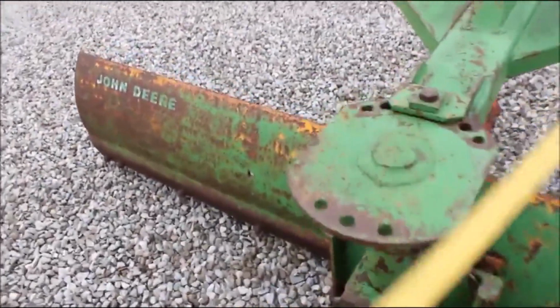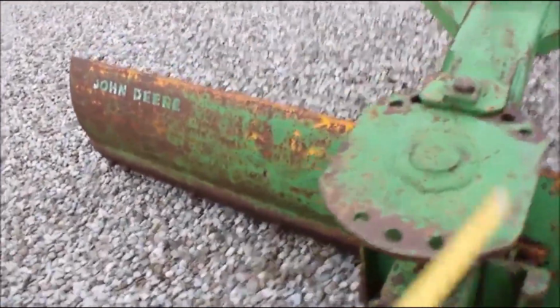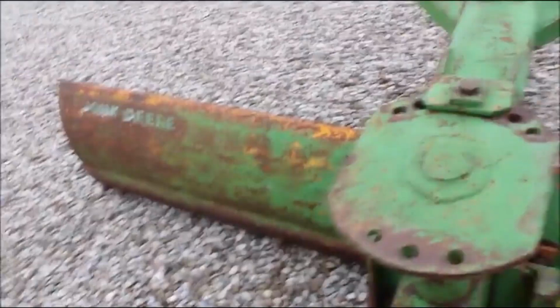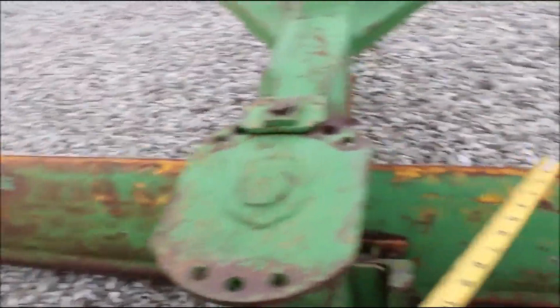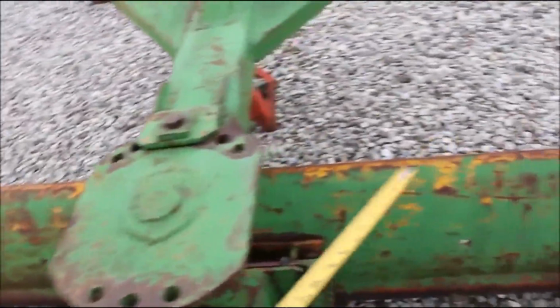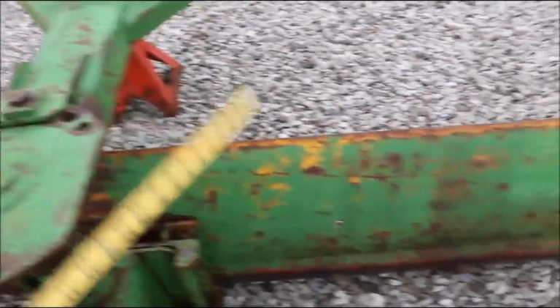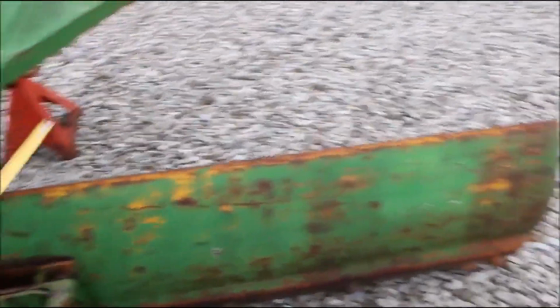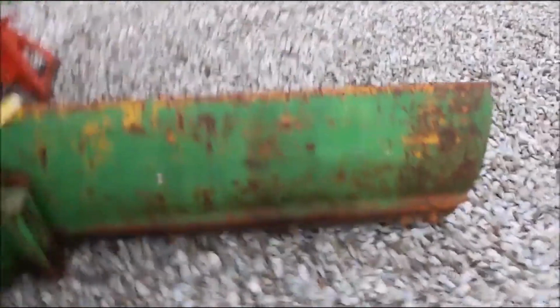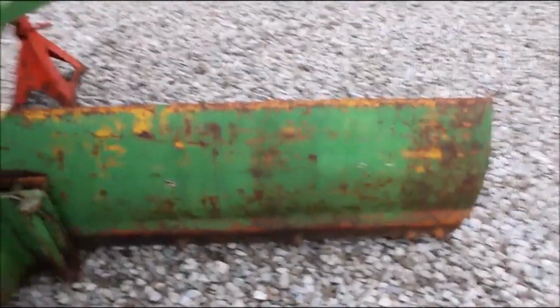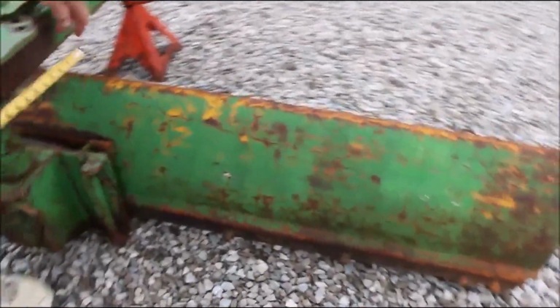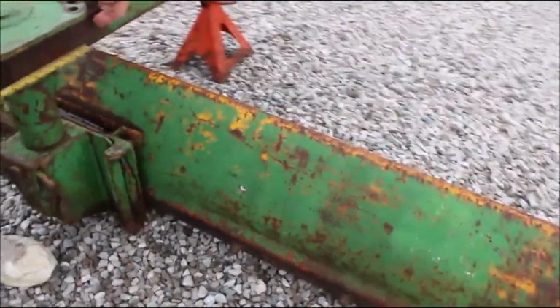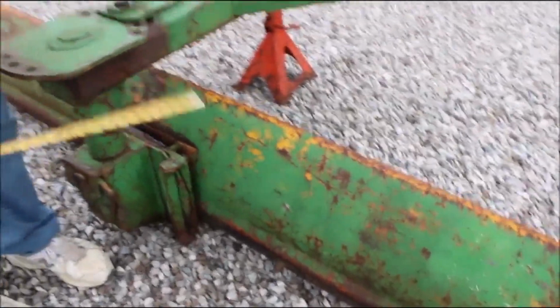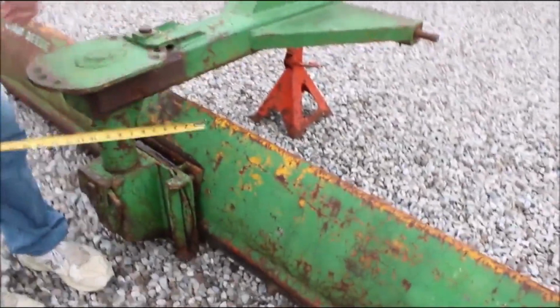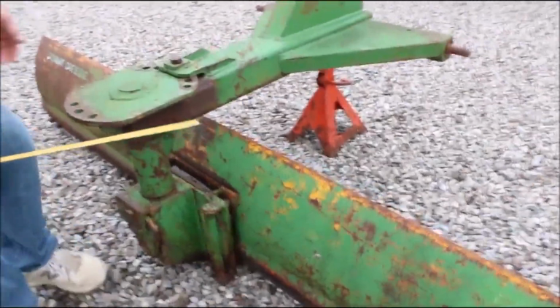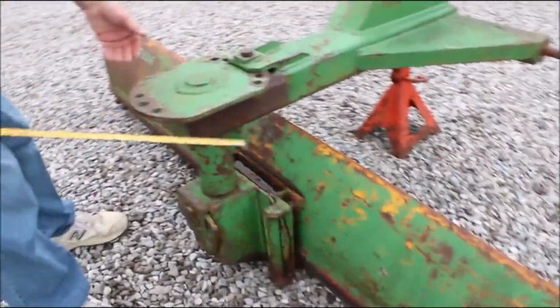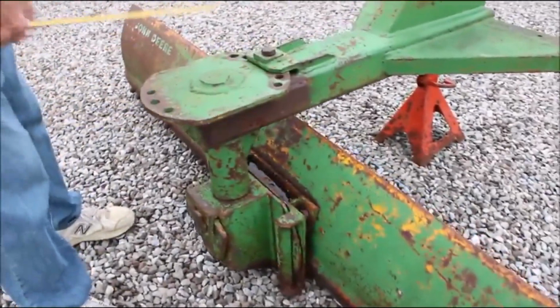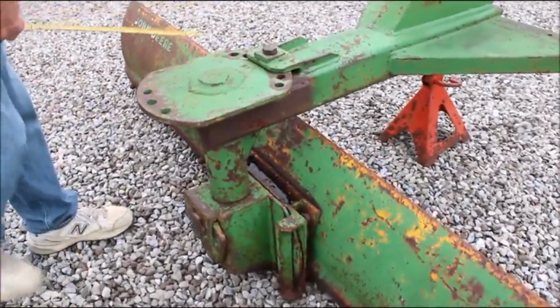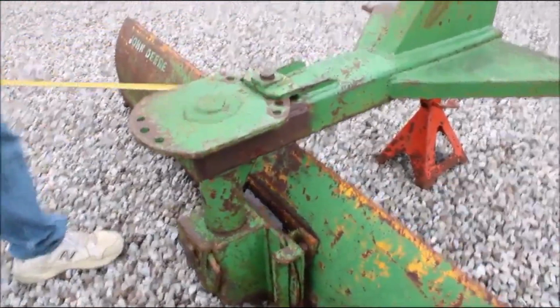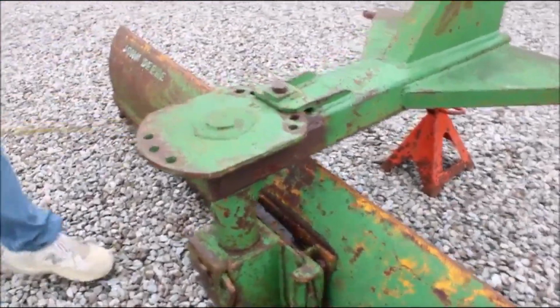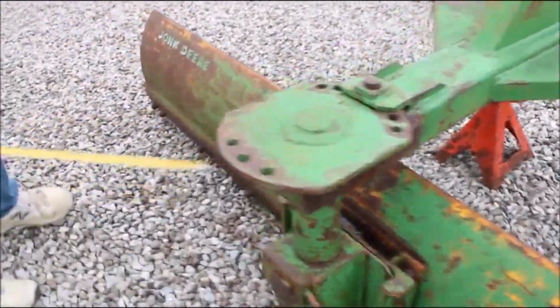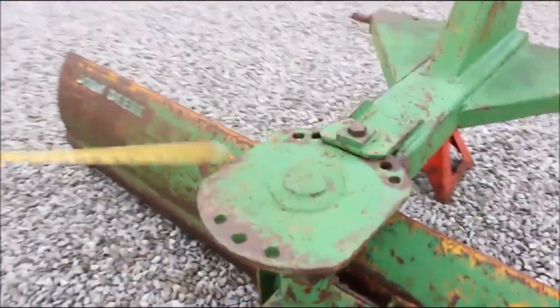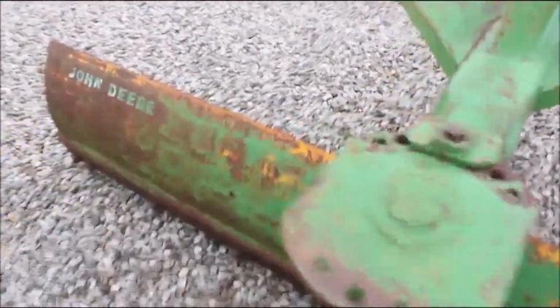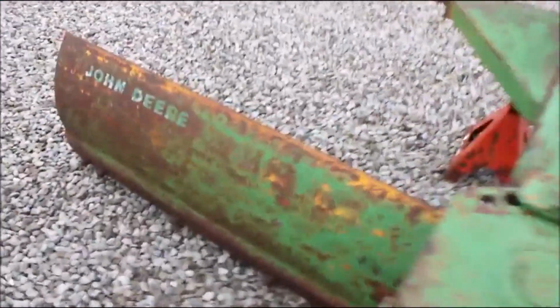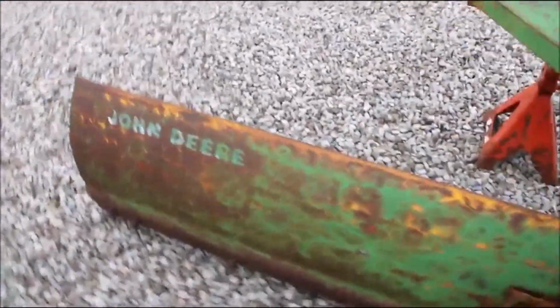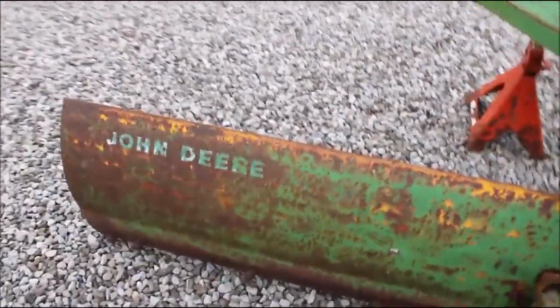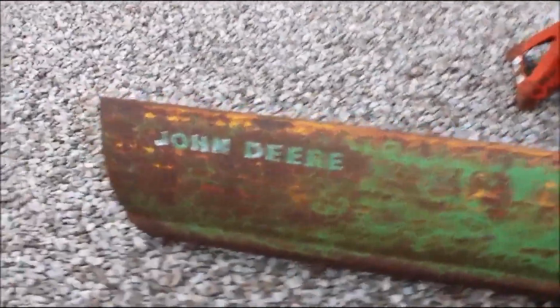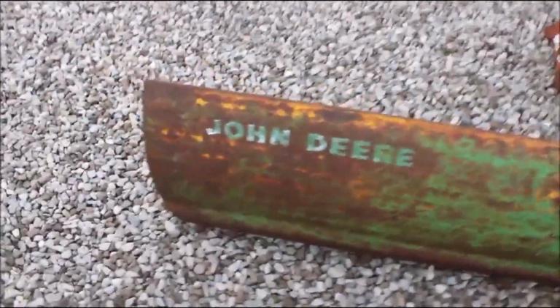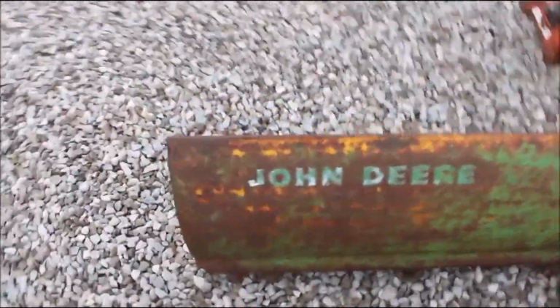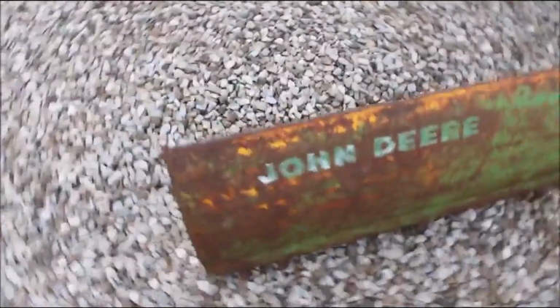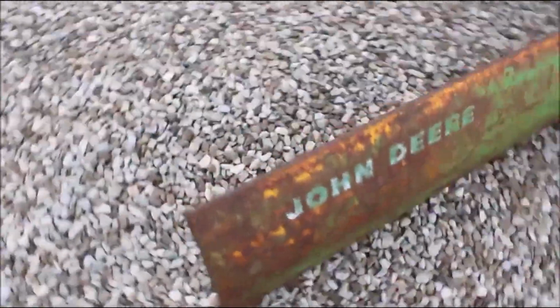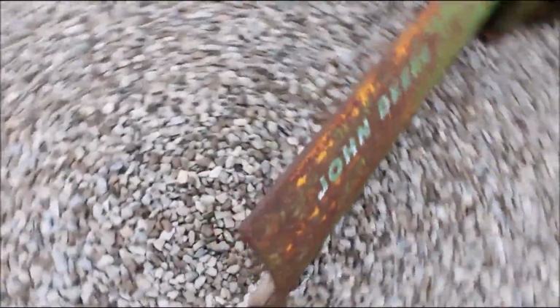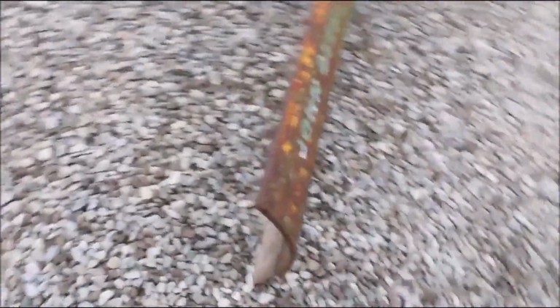Right here is some non-factory weld on each side. They've really stouted this up nicely right here — a little plate on each side. That's a good idea.